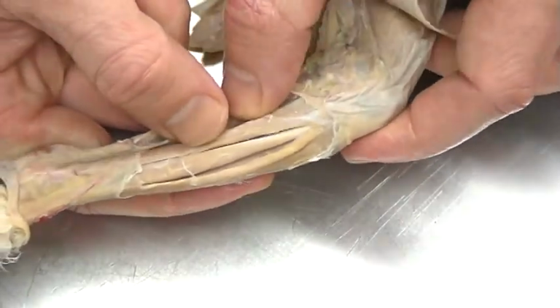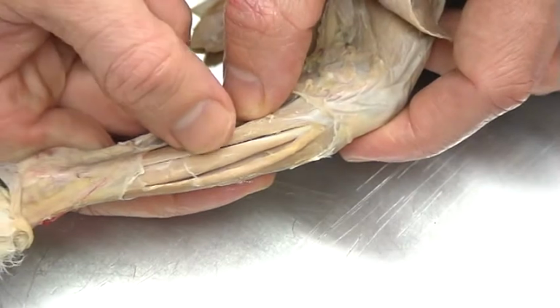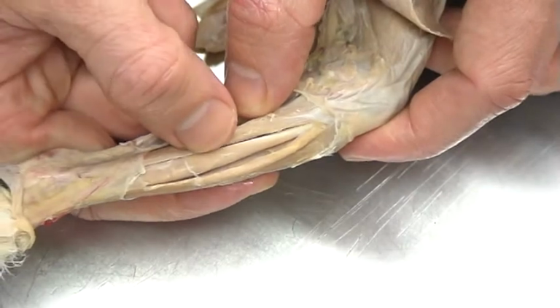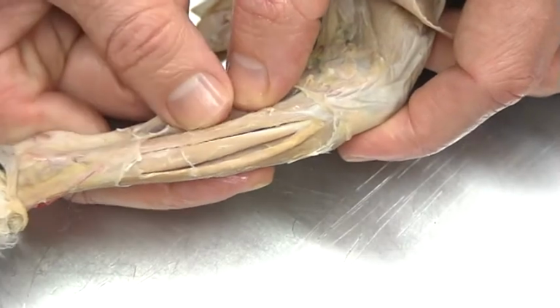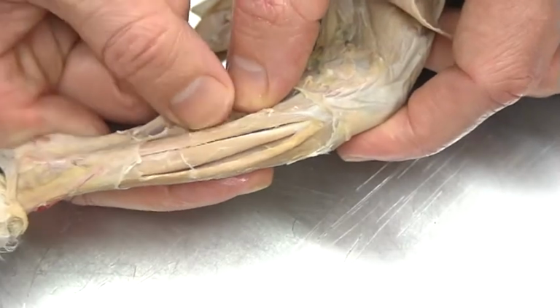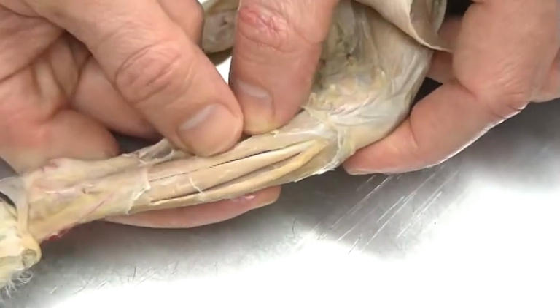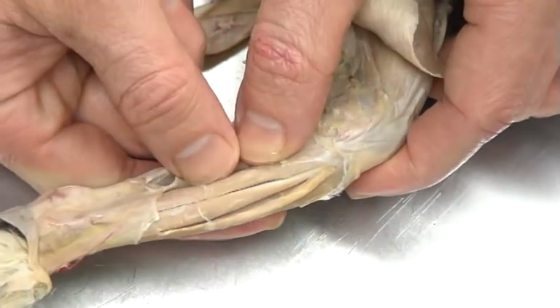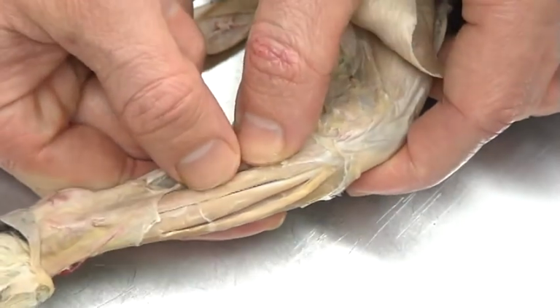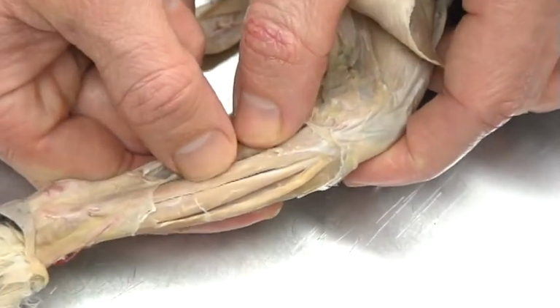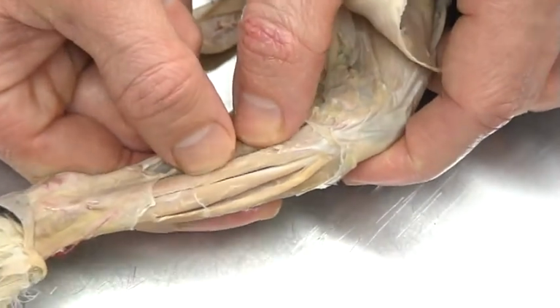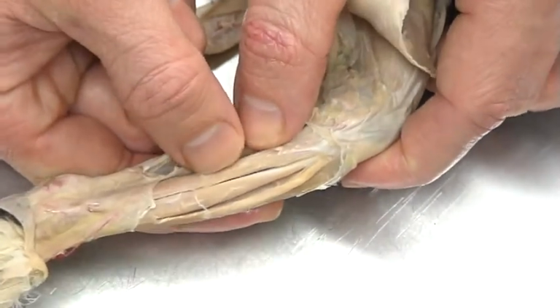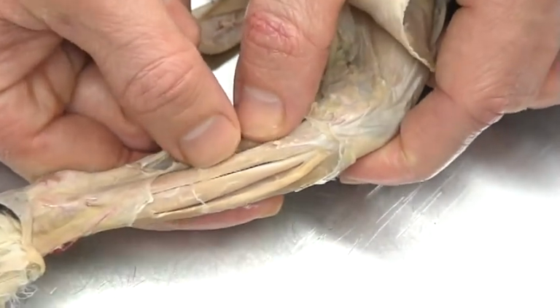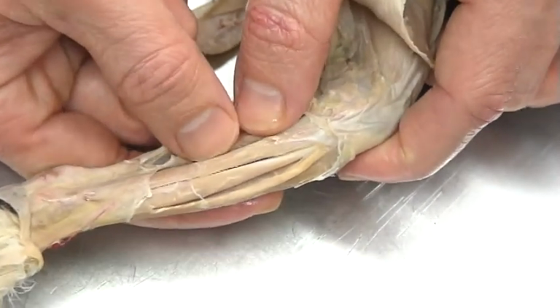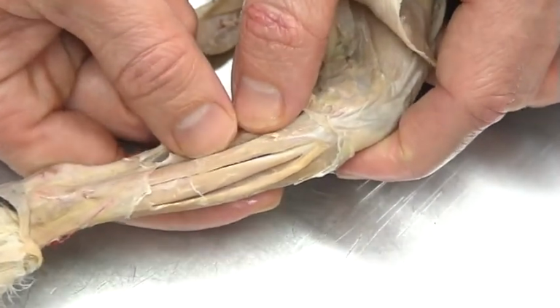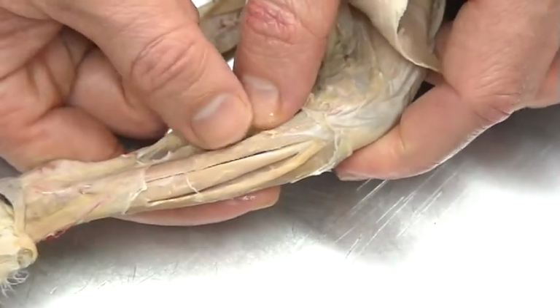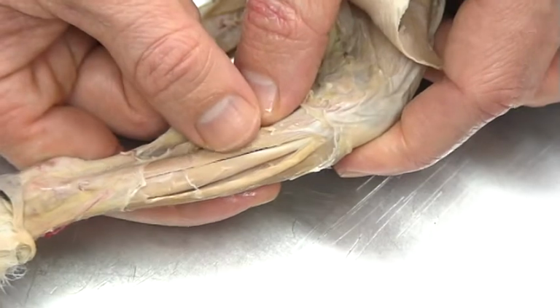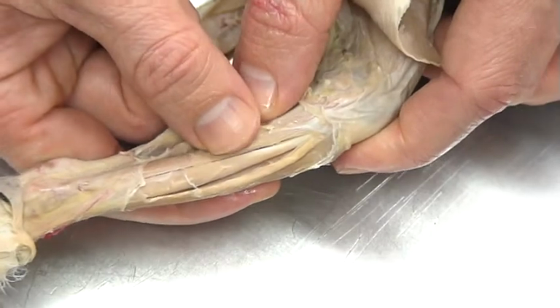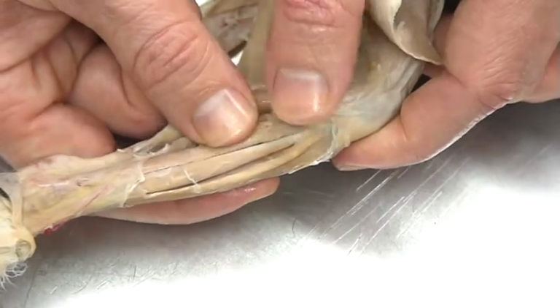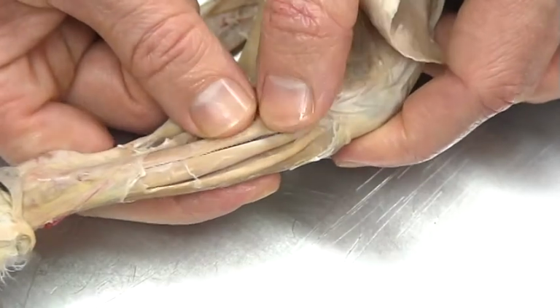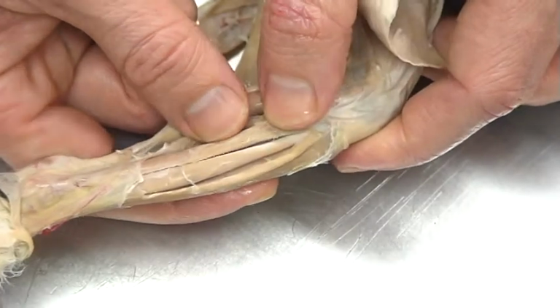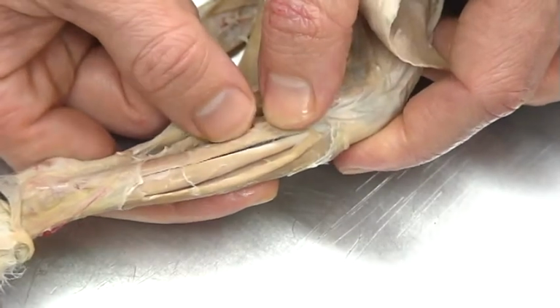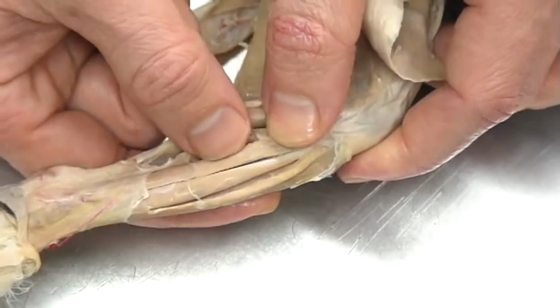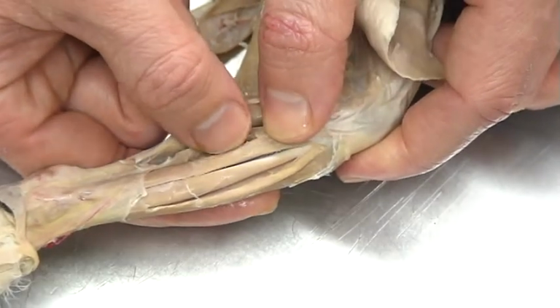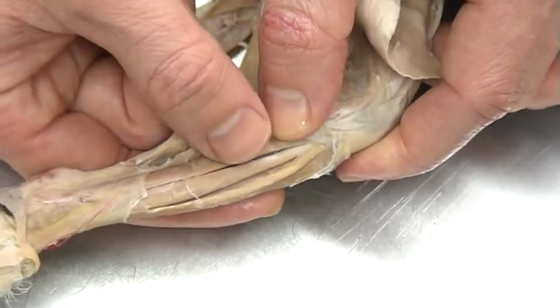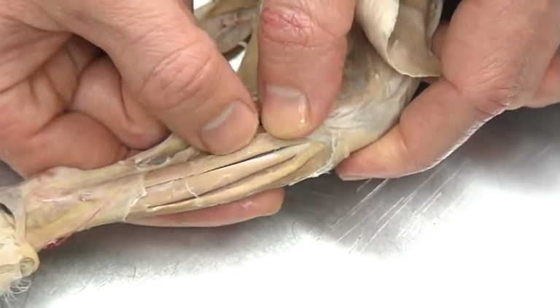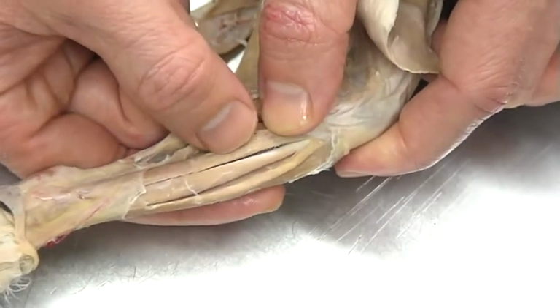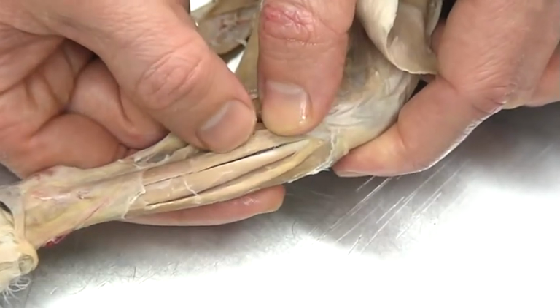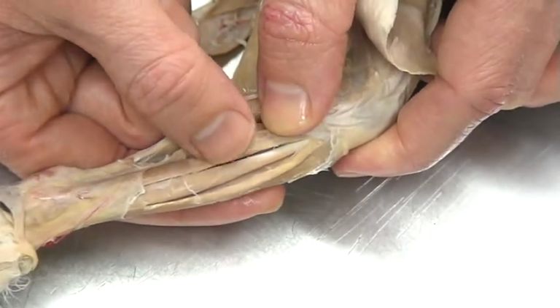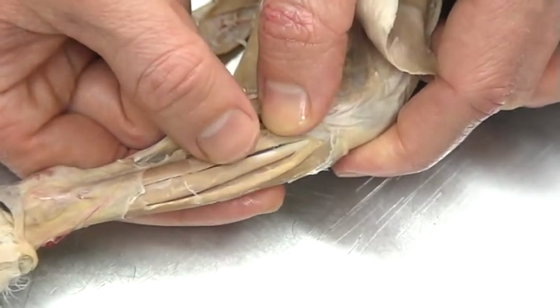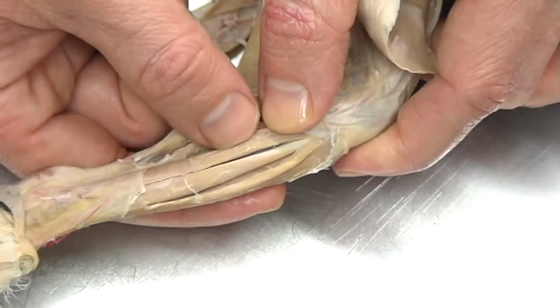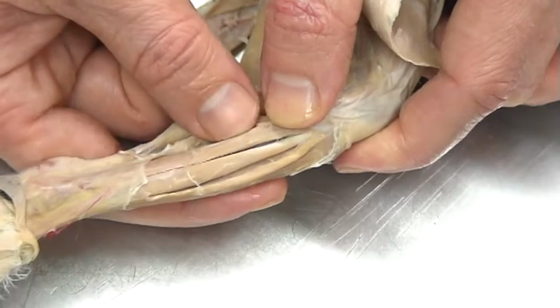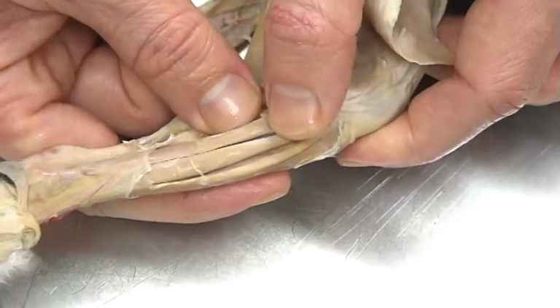Now we're going to take a look at the peroneus longus. You'll also see this listed as fibularis longus, because the fibula is down underneath. I use the terminology peroneus longus.